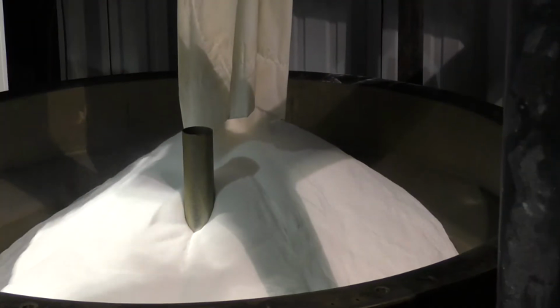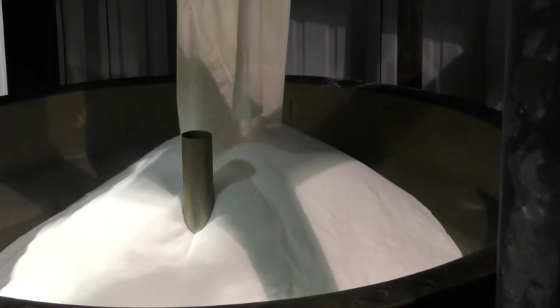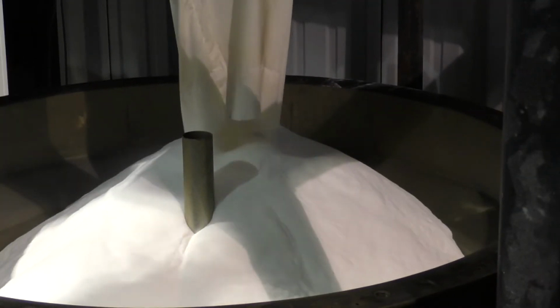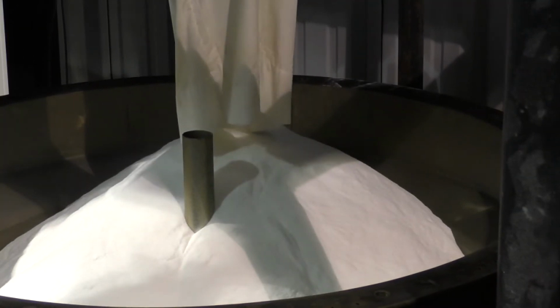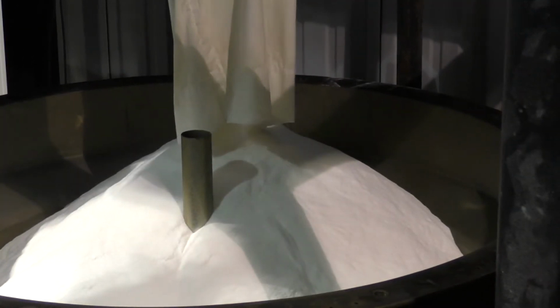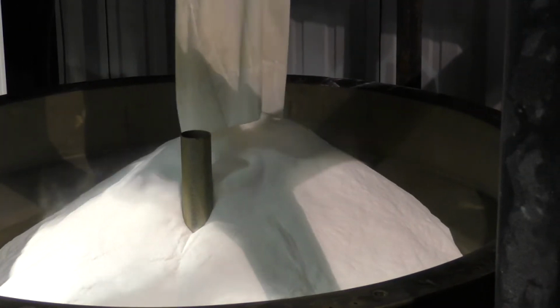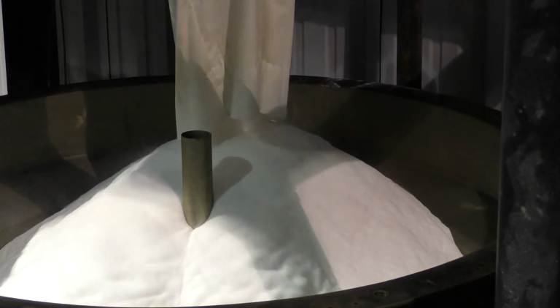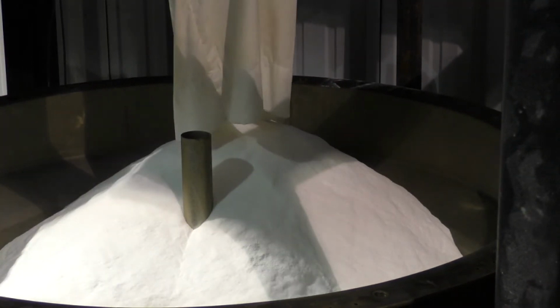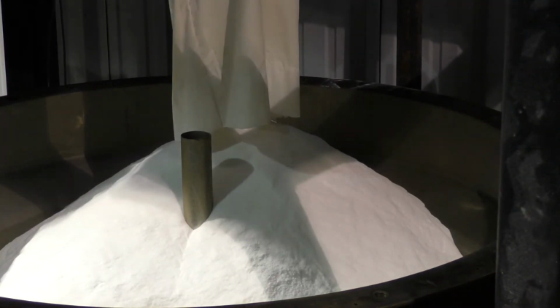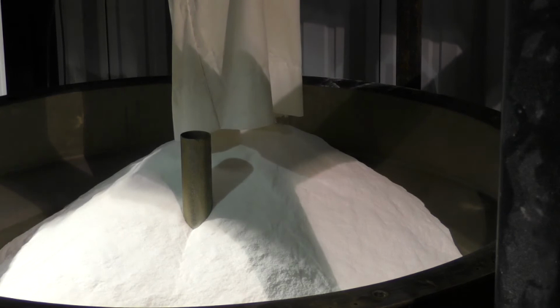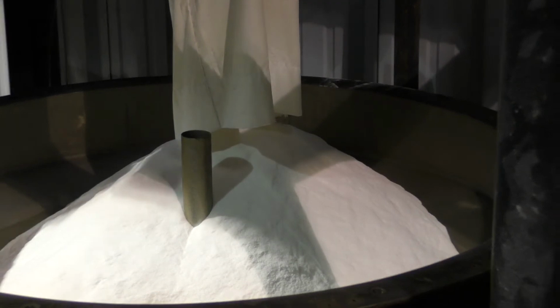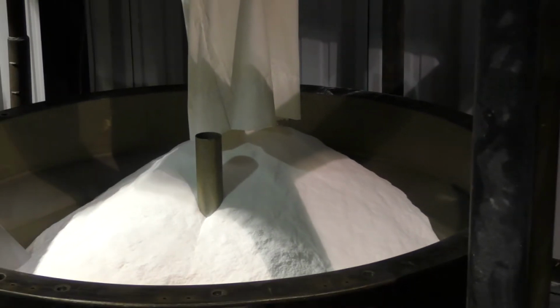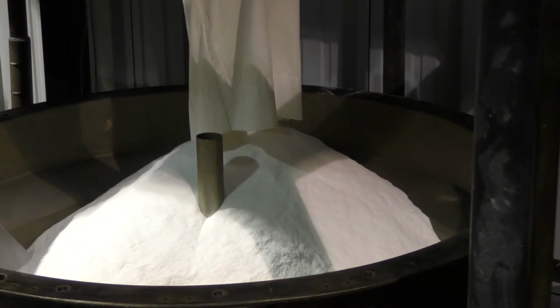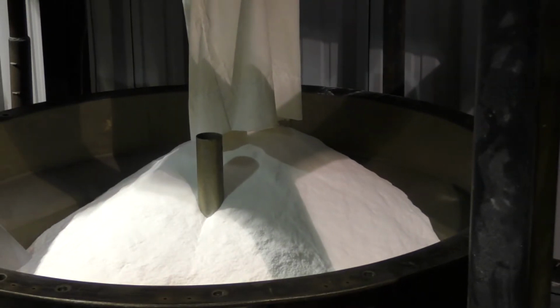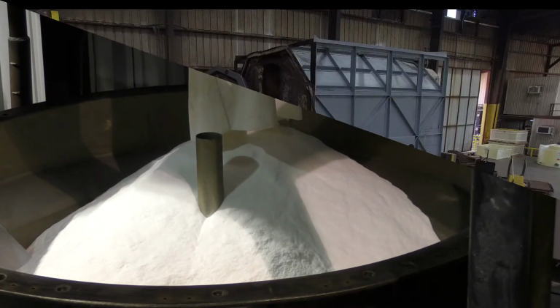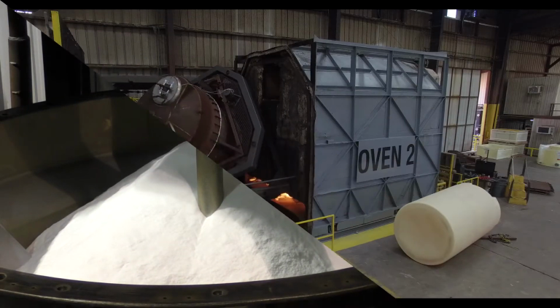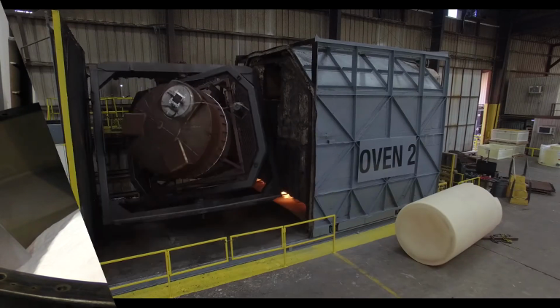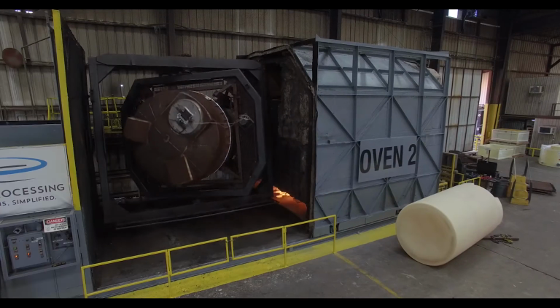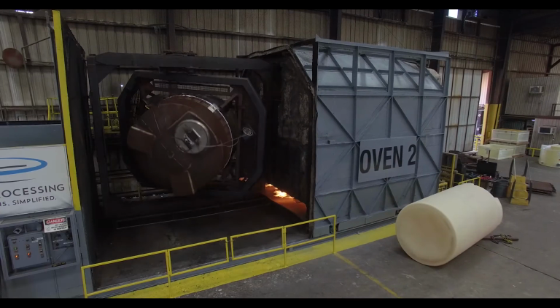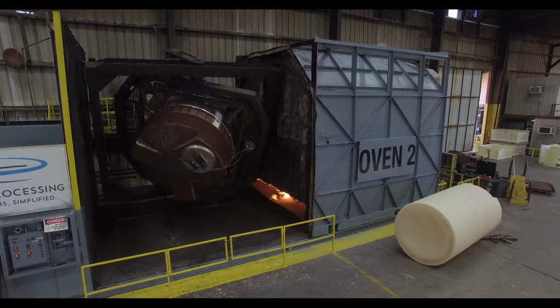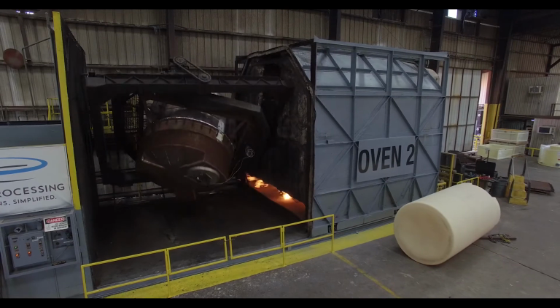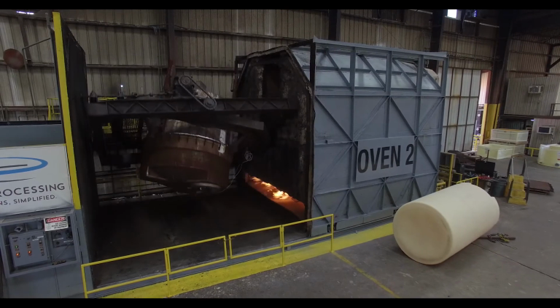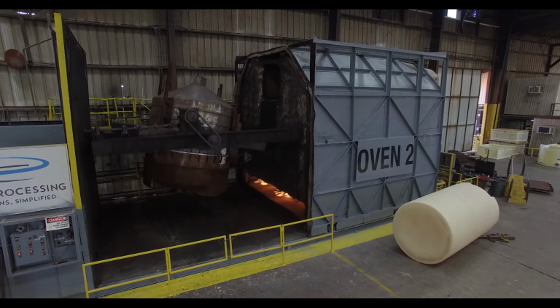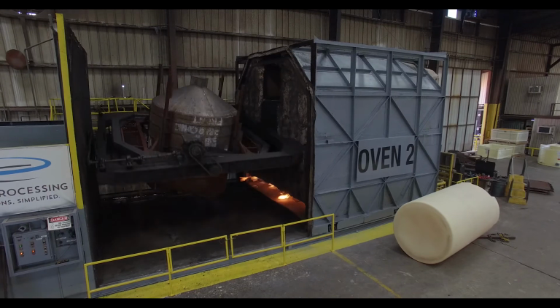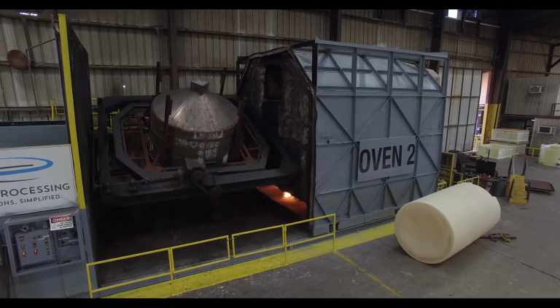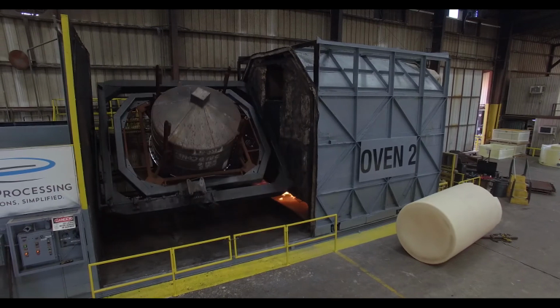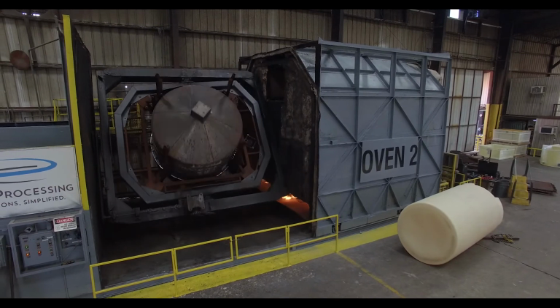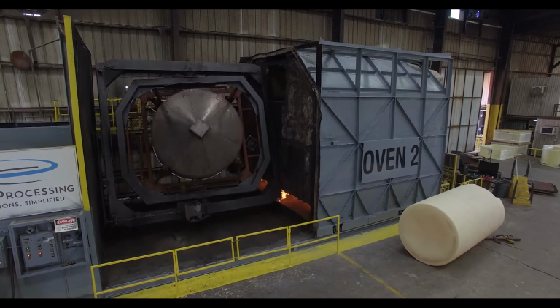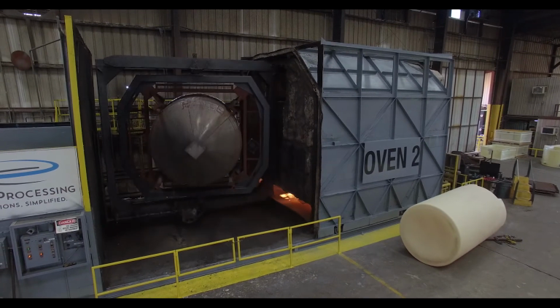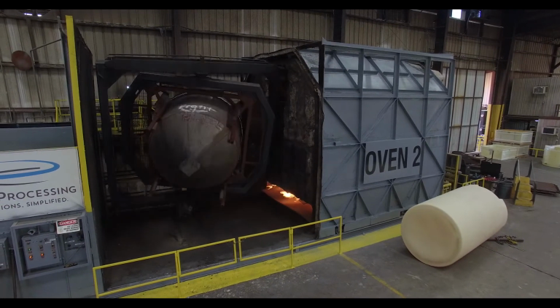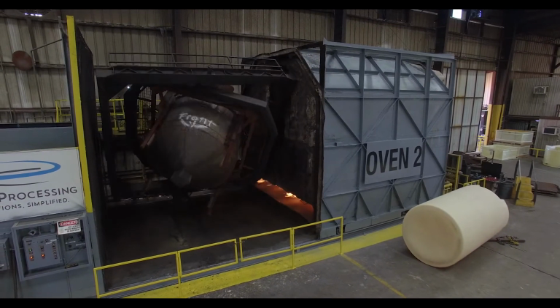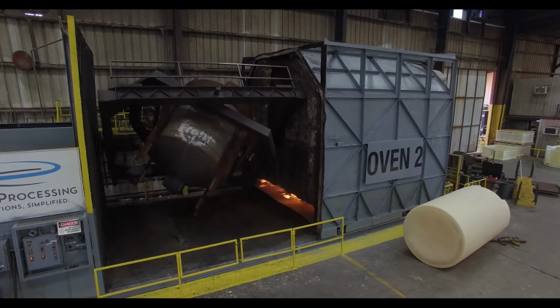Poly Processing chemical tanks are rotationally molded using high density cross-linked polyethylene. Using the rotational molding process, the tanks produced are one-piece monolithic seamless vessels.